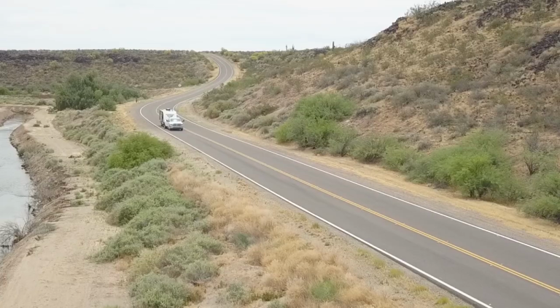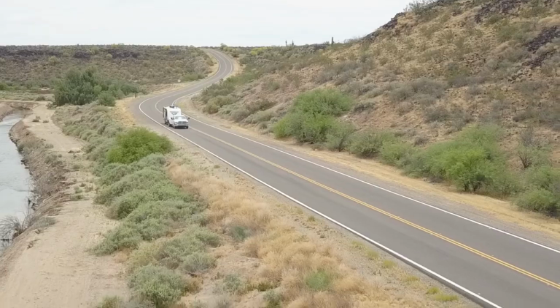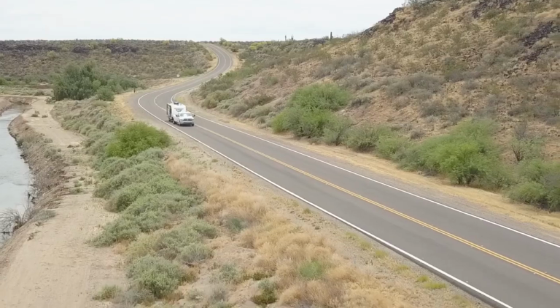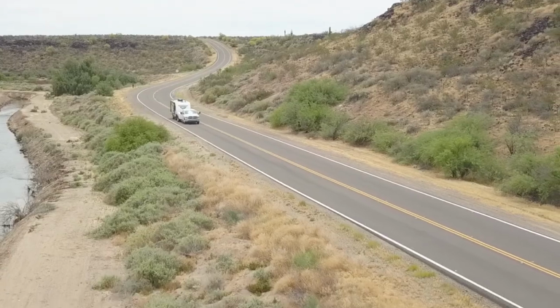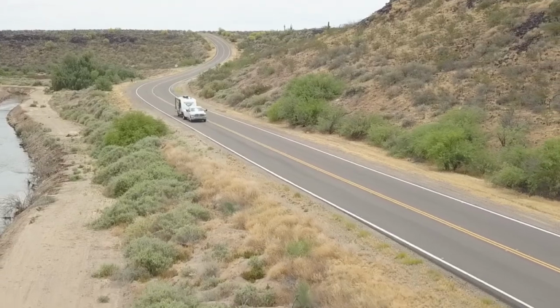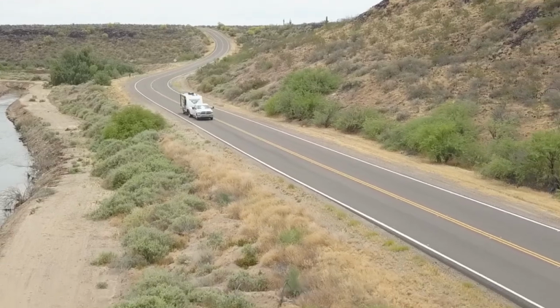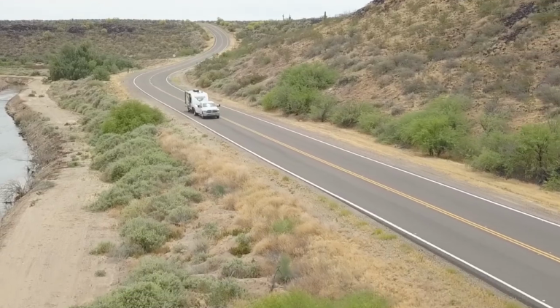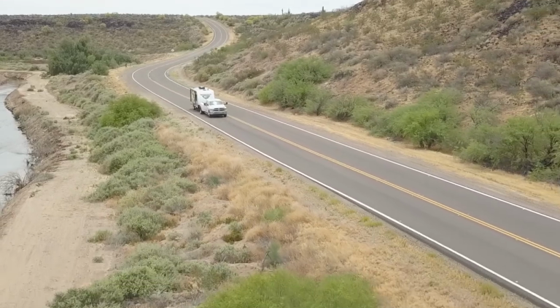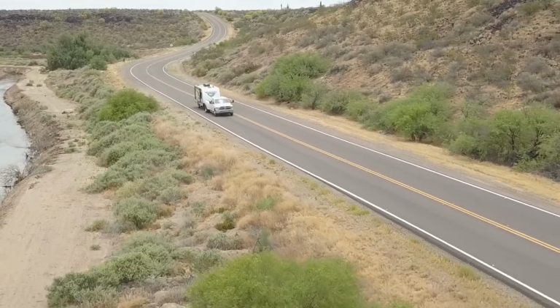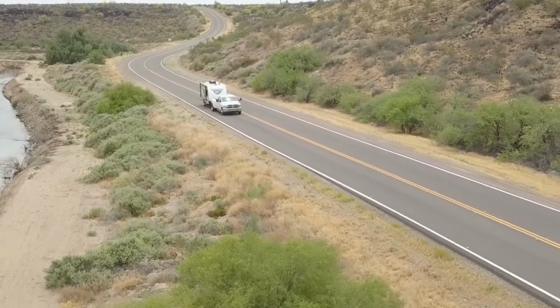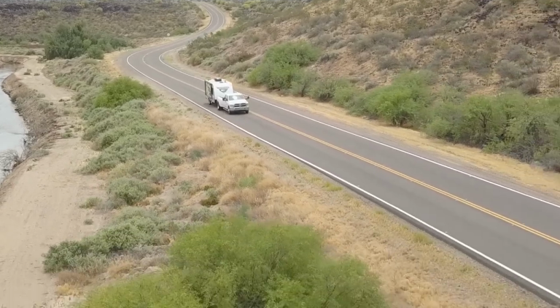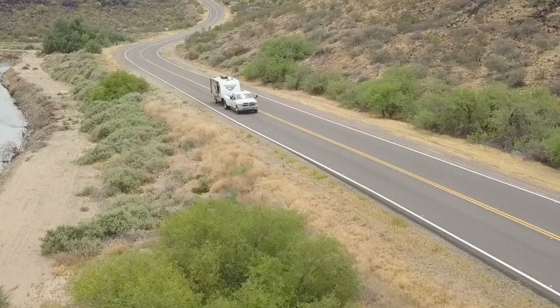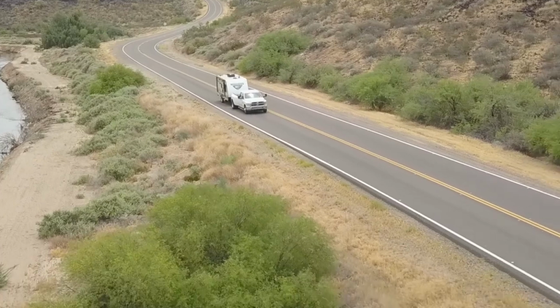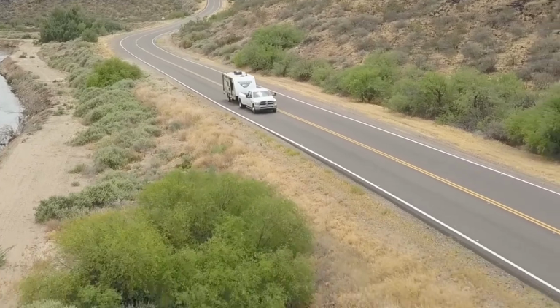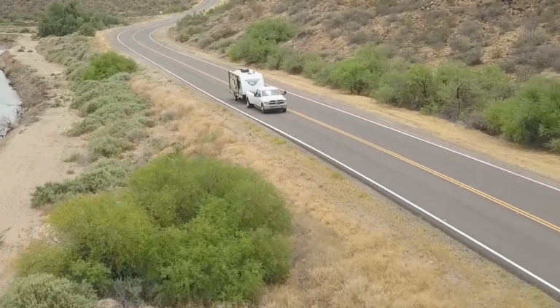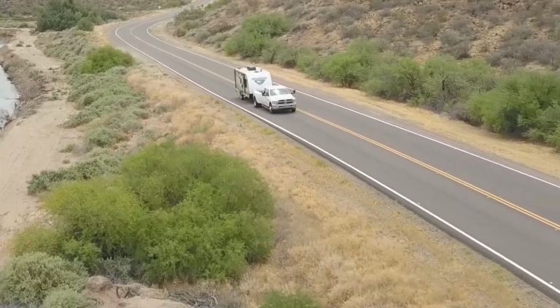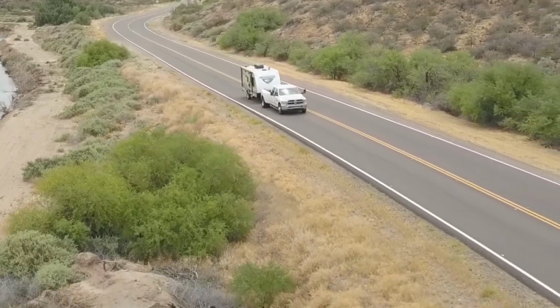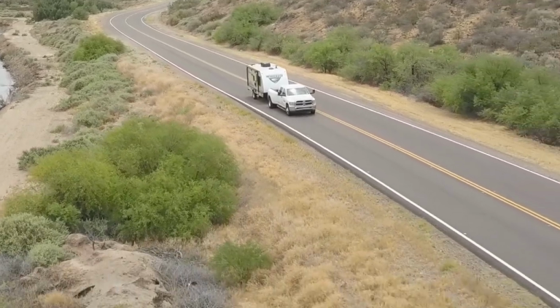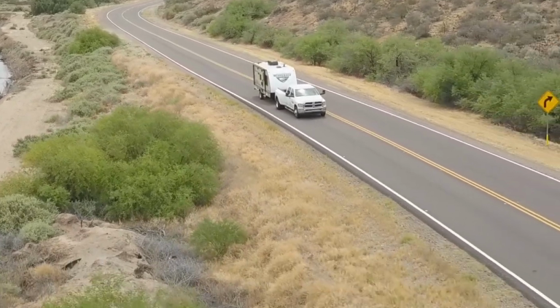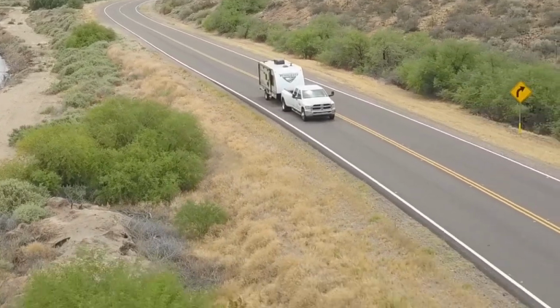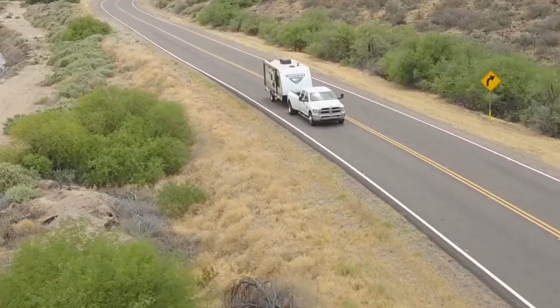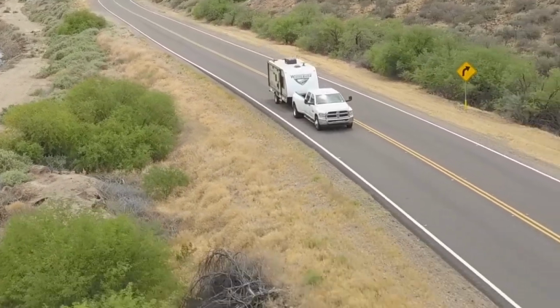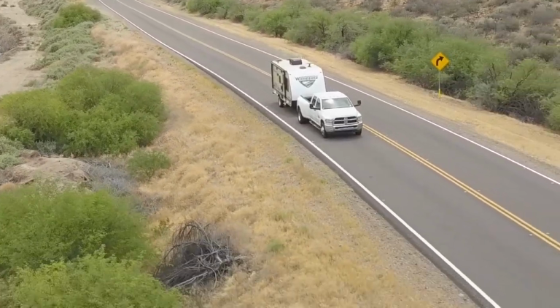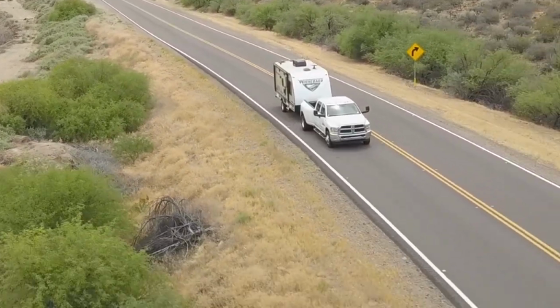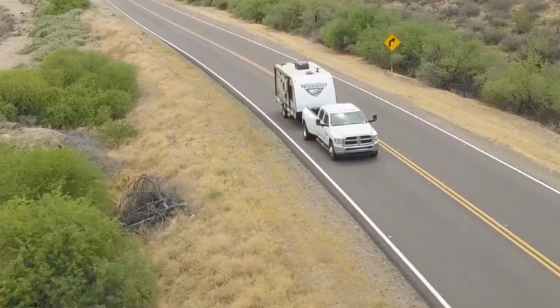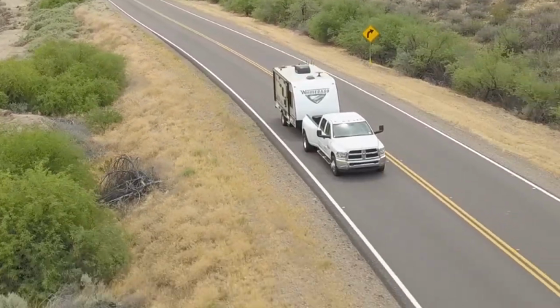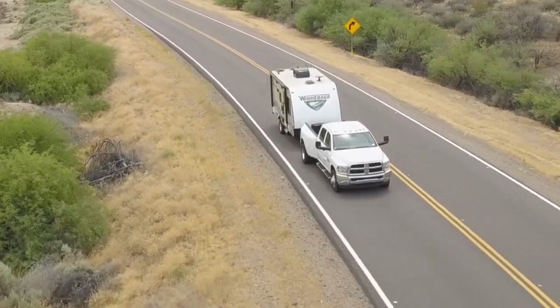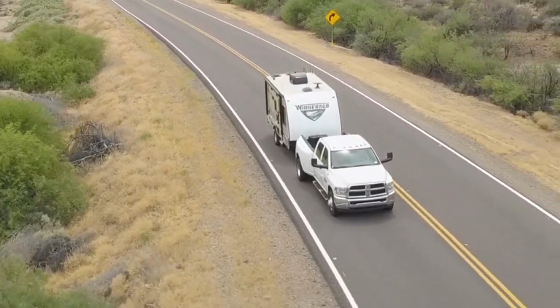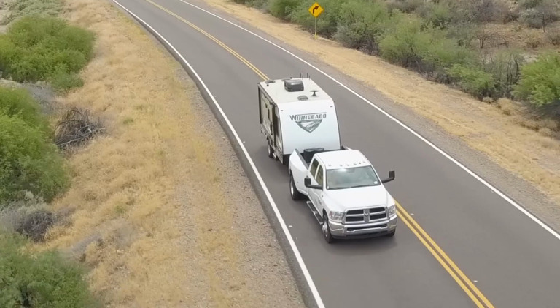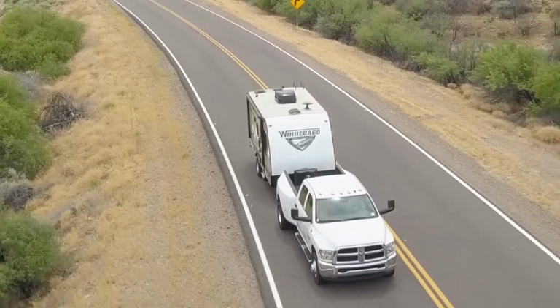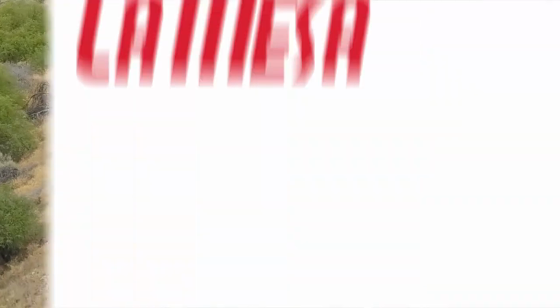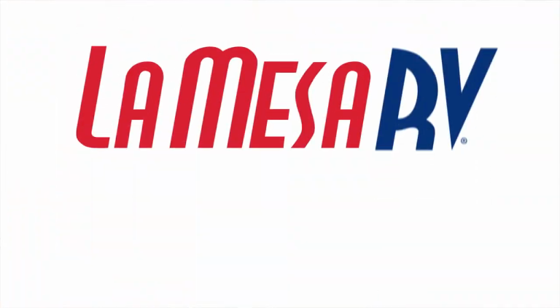For more information about the Micro Mini, or if you want to check out one of our other trailers or RVs, swing by La Mesa RV, or visit us online at LaMesaRV.com.